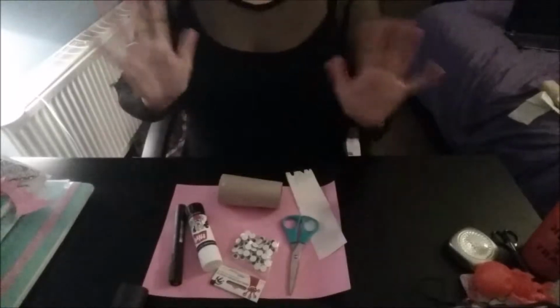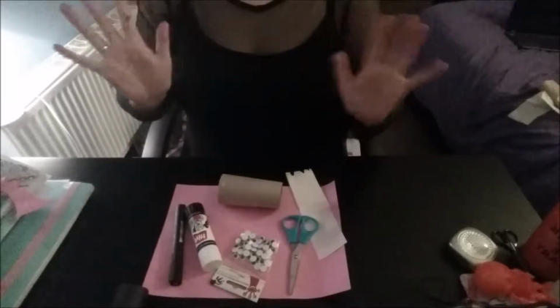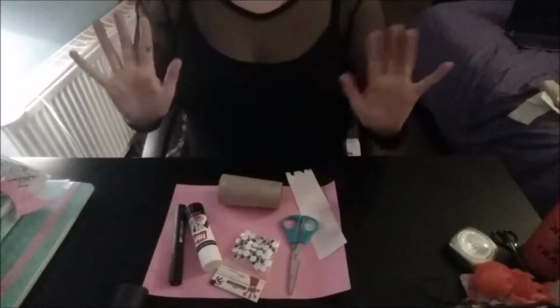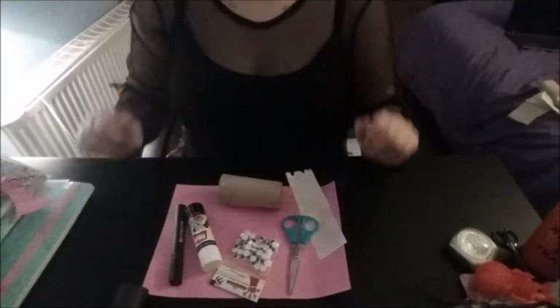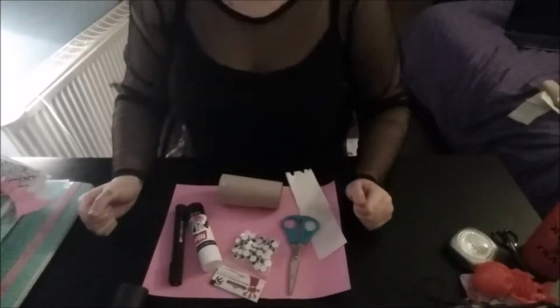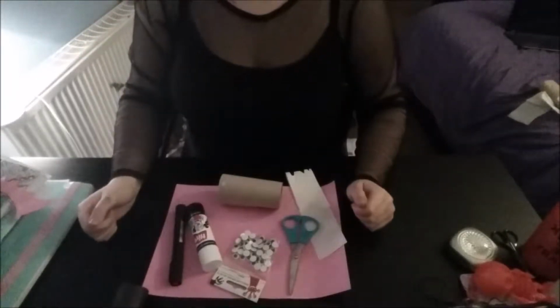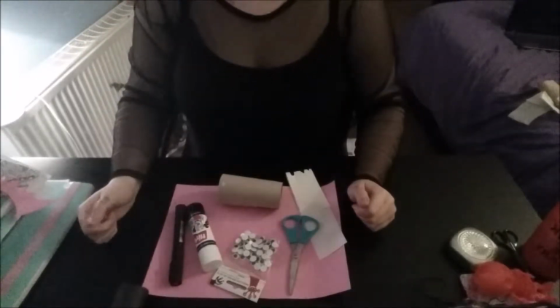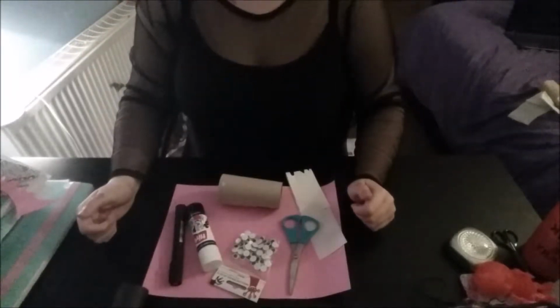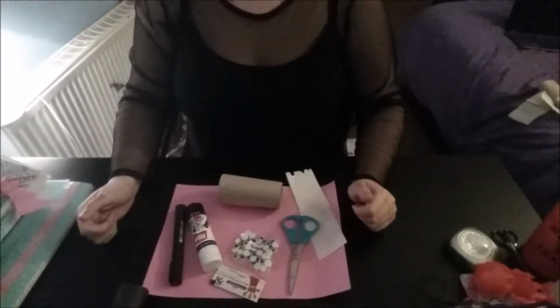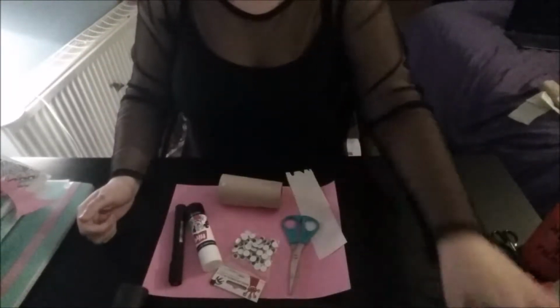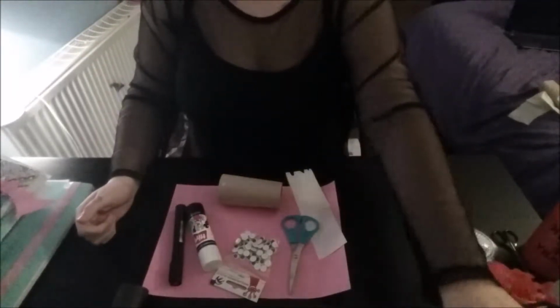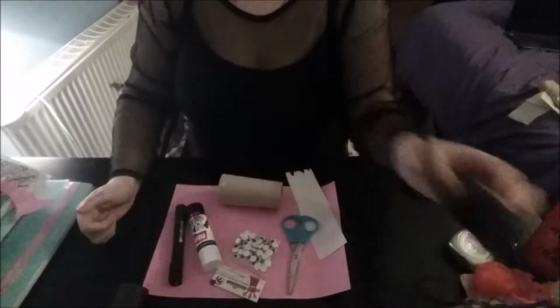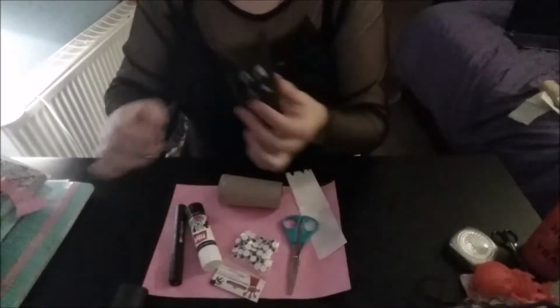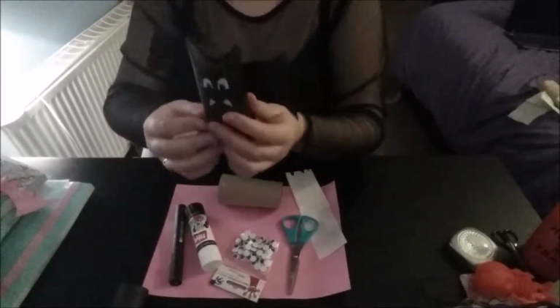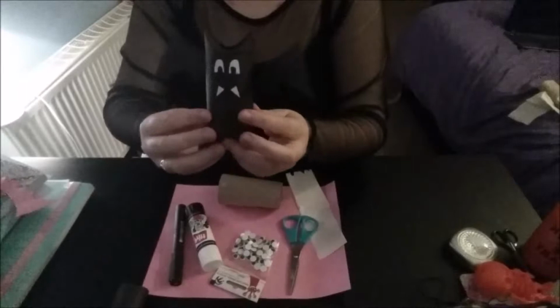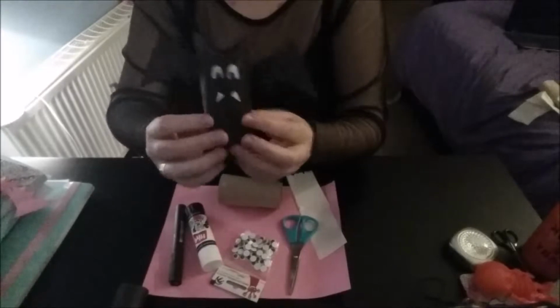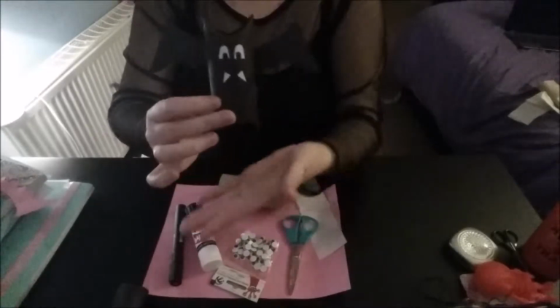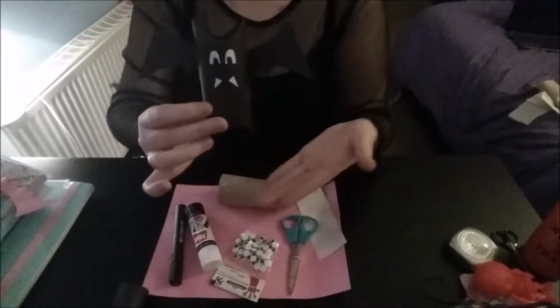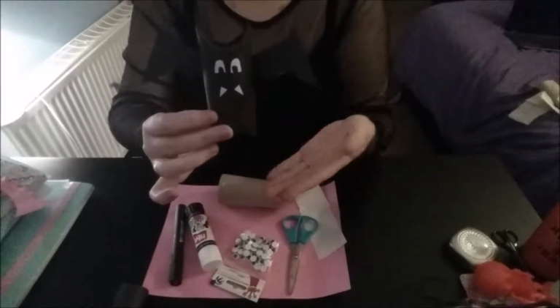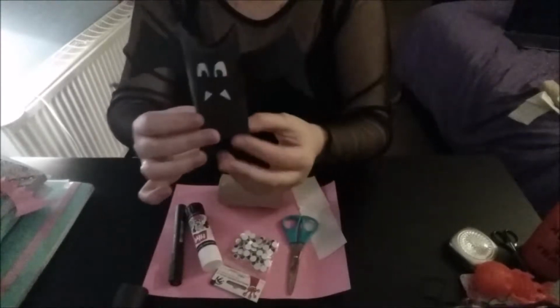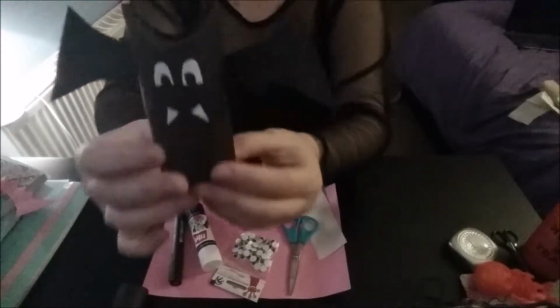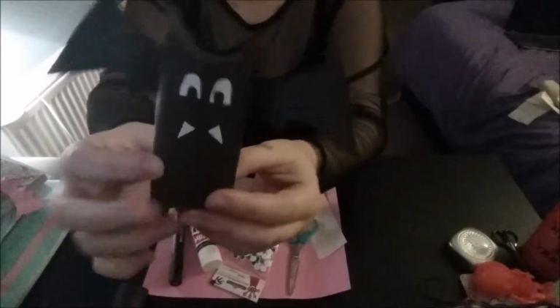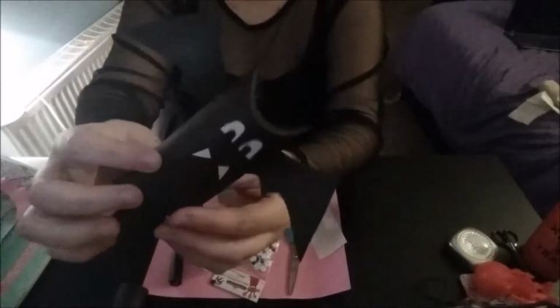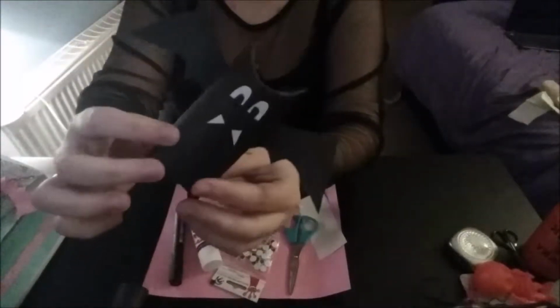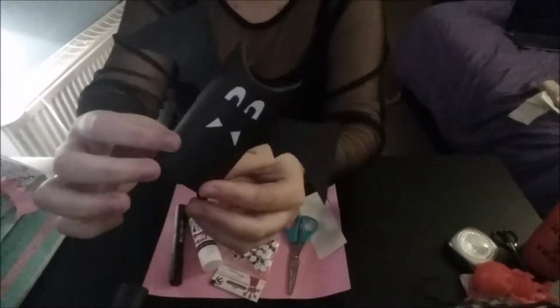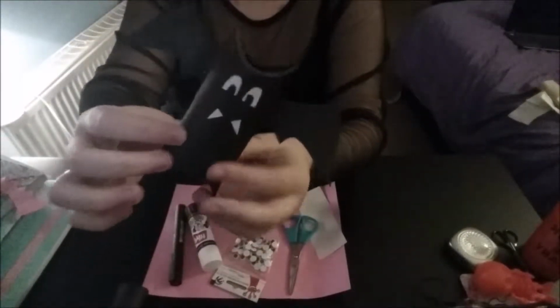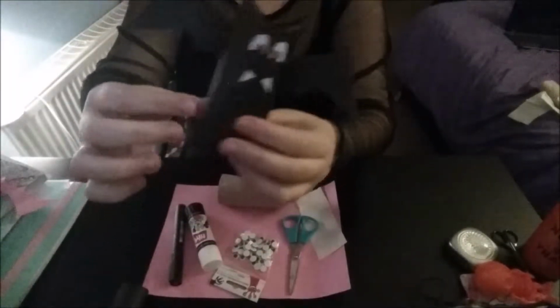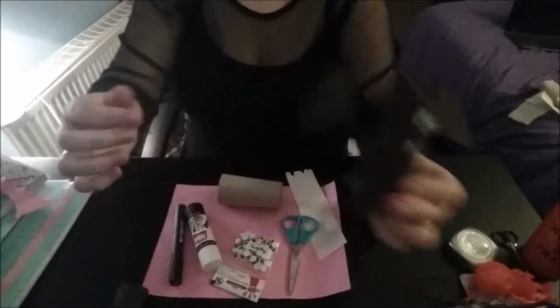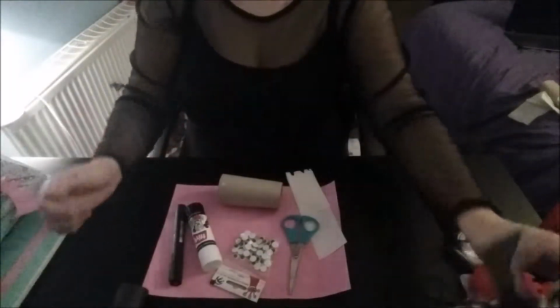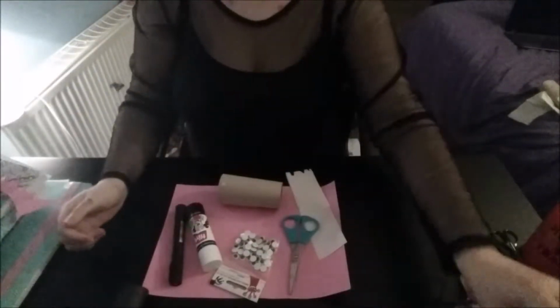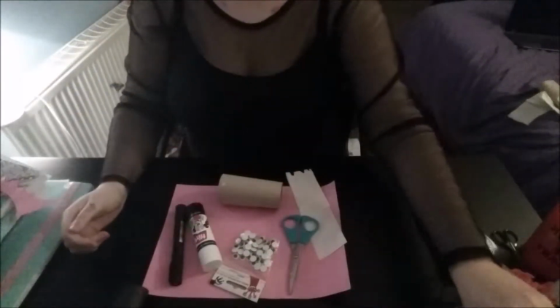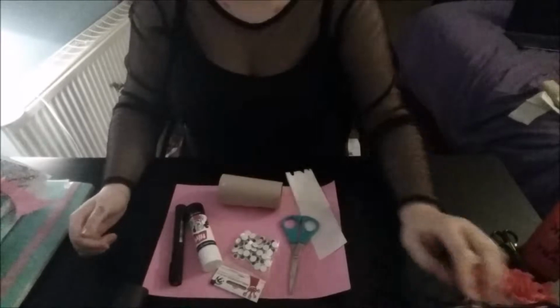Hi guys, welcome to the first episode of Creepy Crafts. Today I'm going to be showing you how to make this cute little paper bat, made out of just a few things that you can find from around the home.